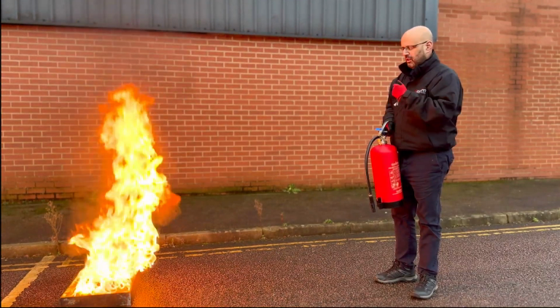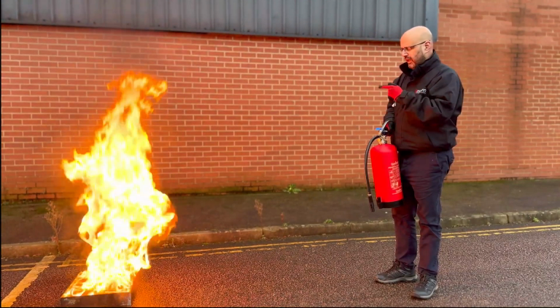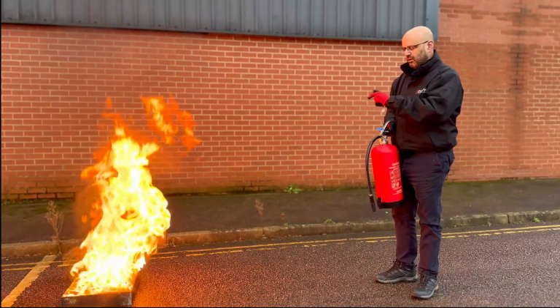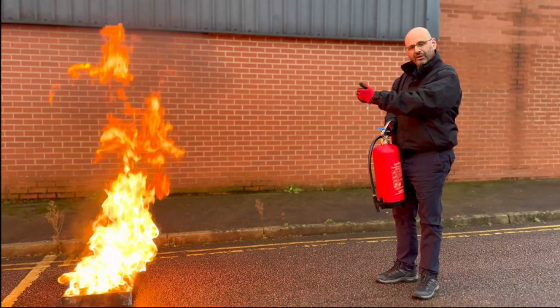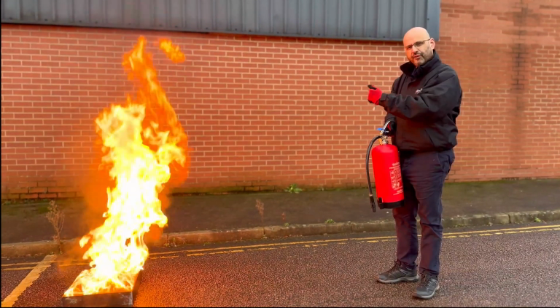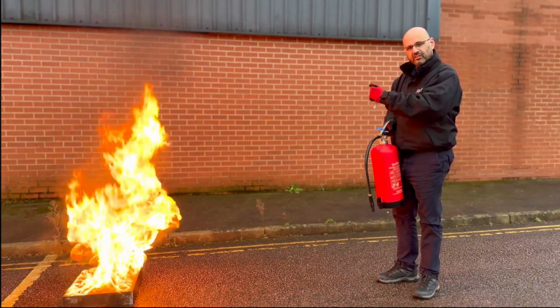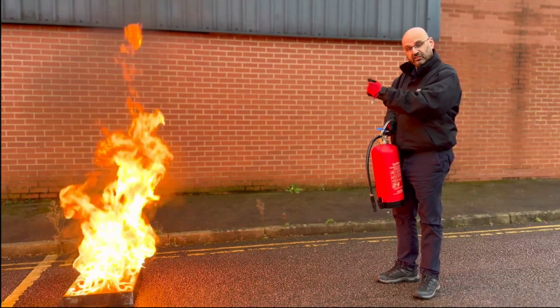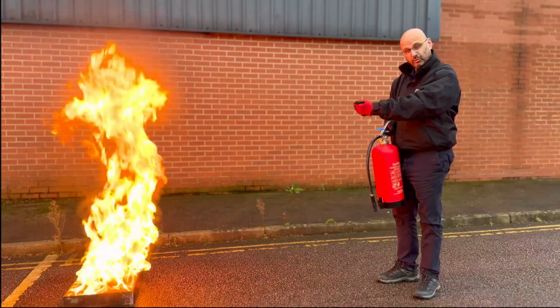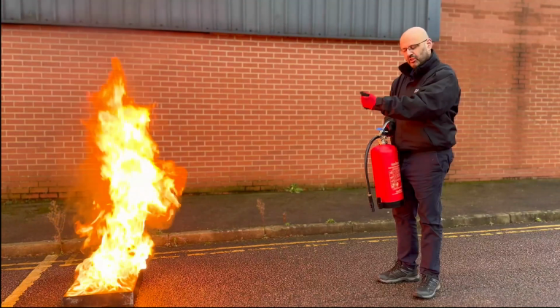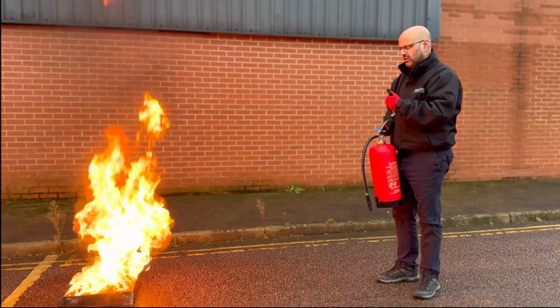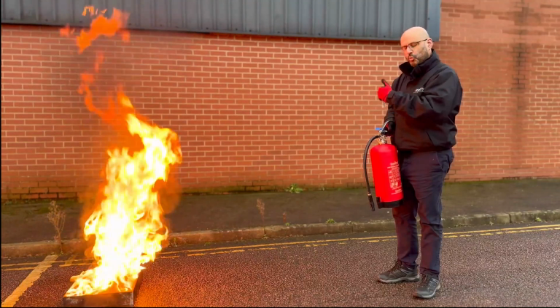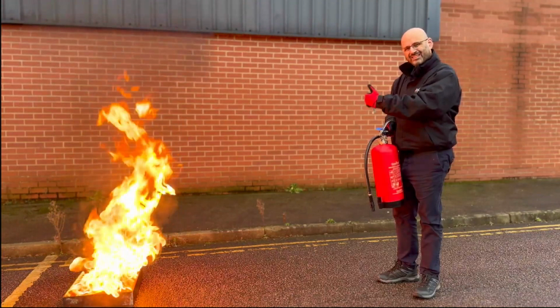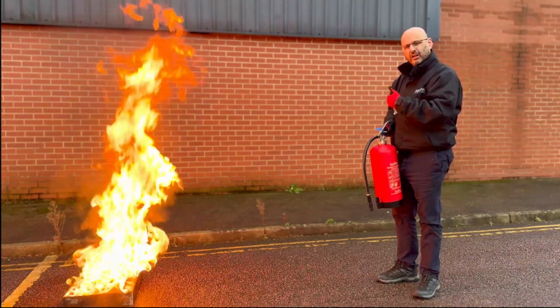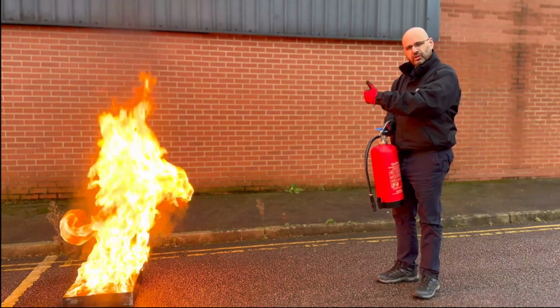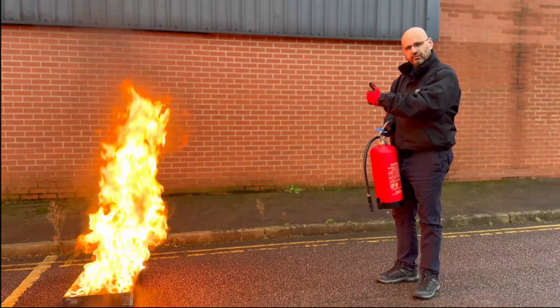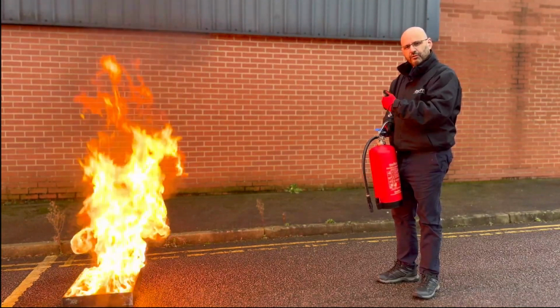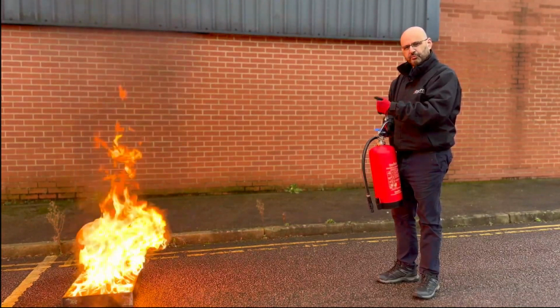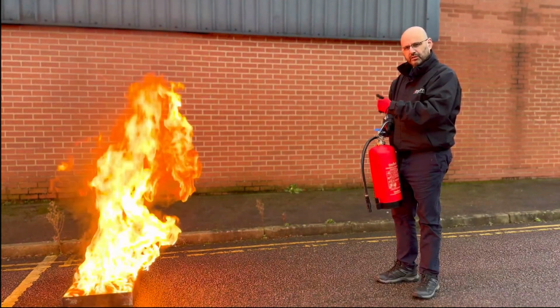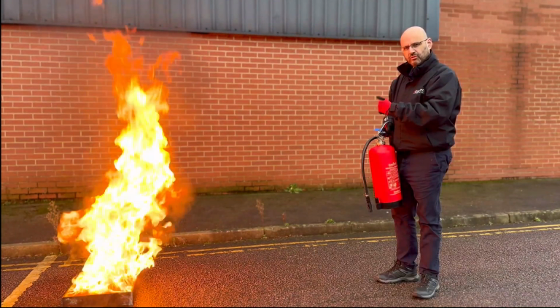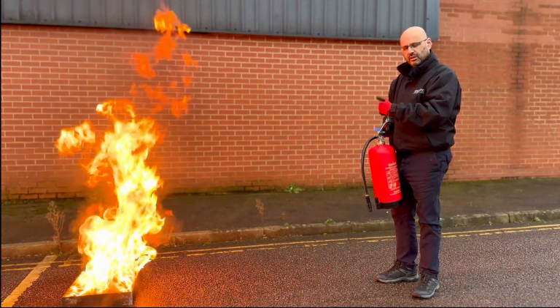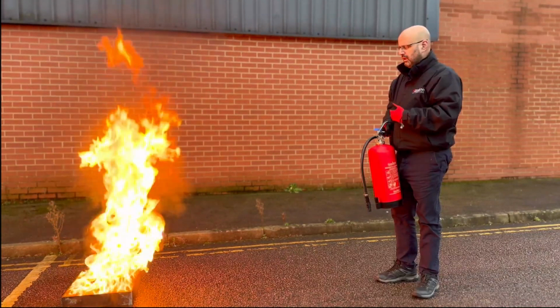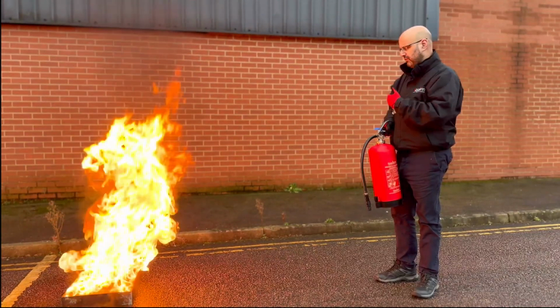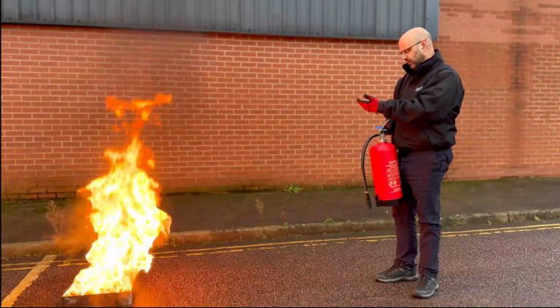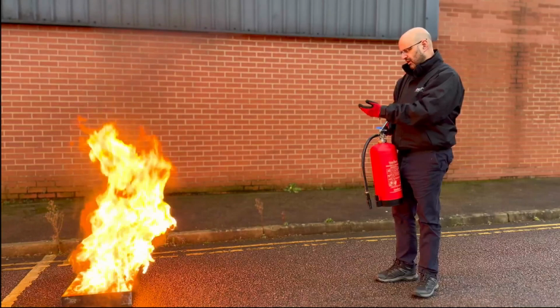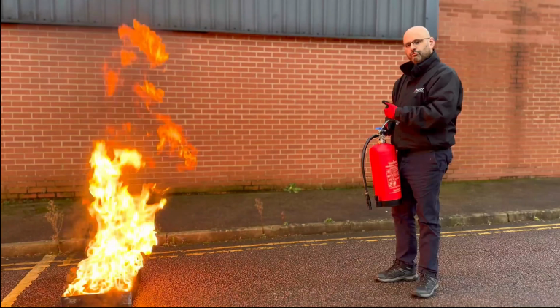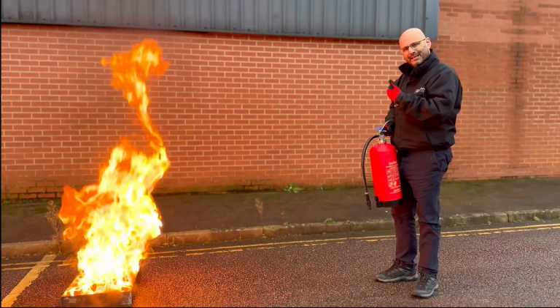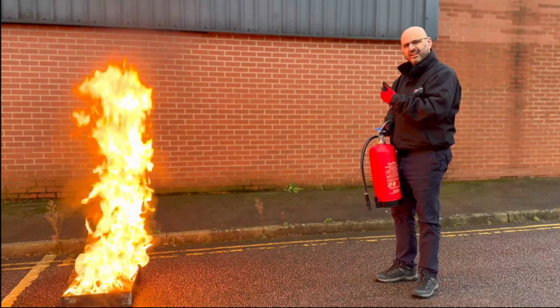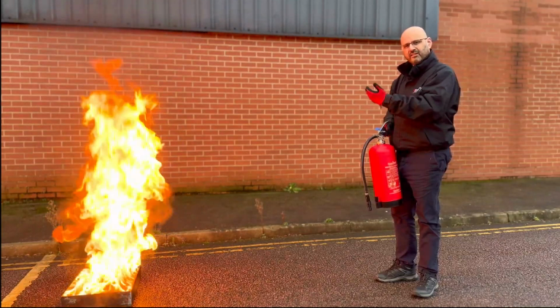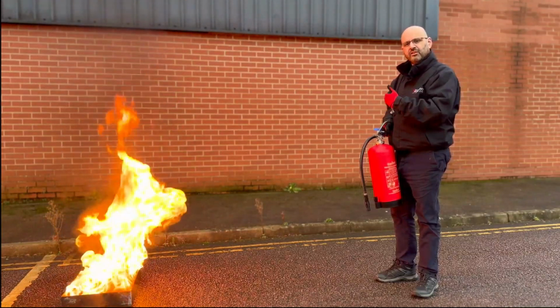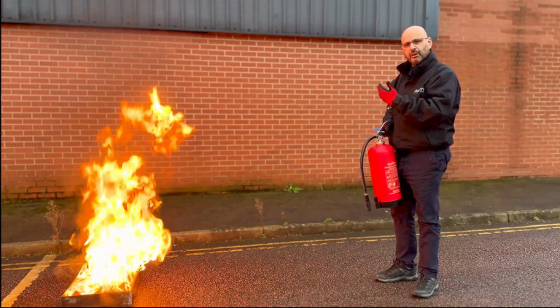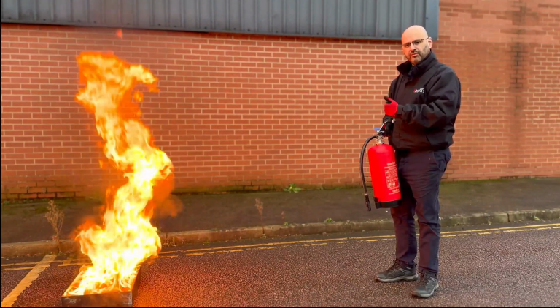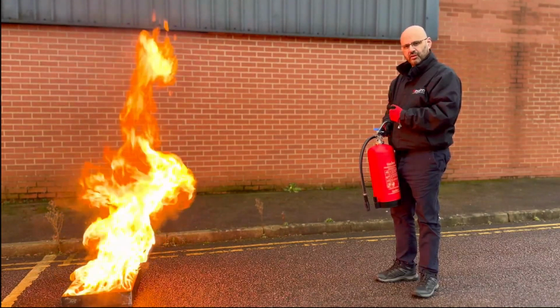Then, once the fire is extinguished, wait and observe for possible re-ignition. If it does reignite, repeat that same process again.